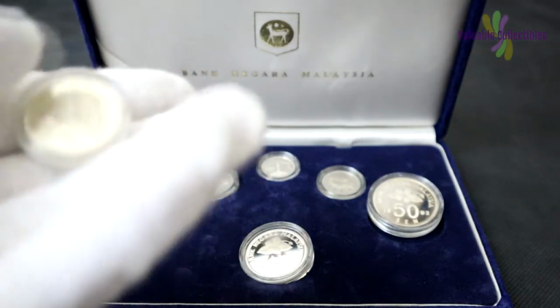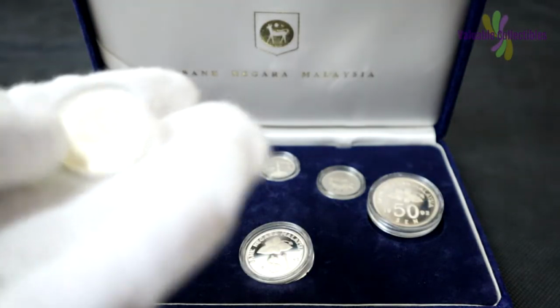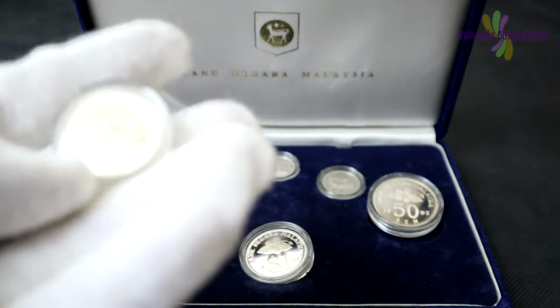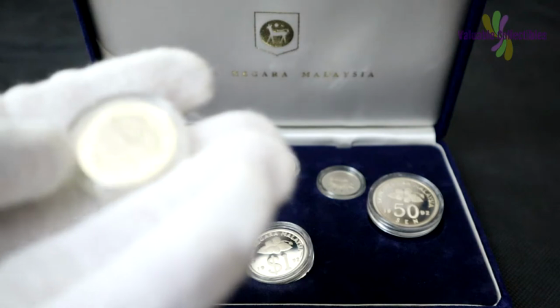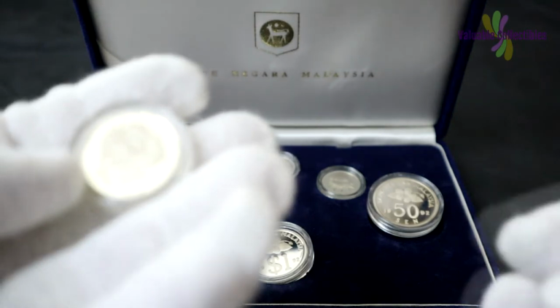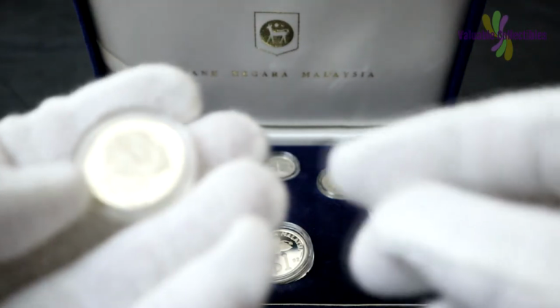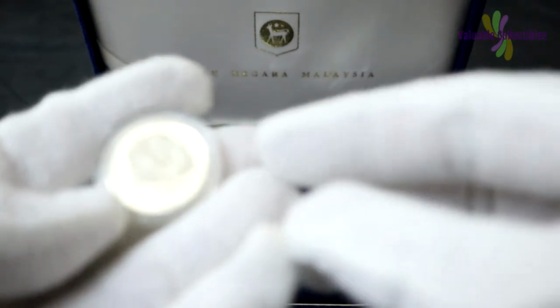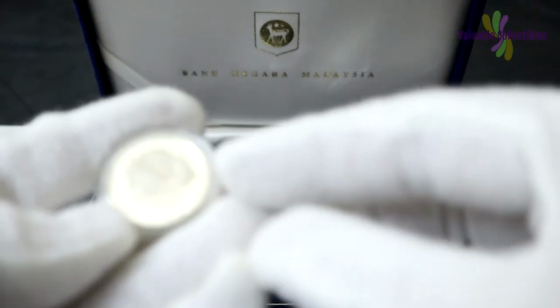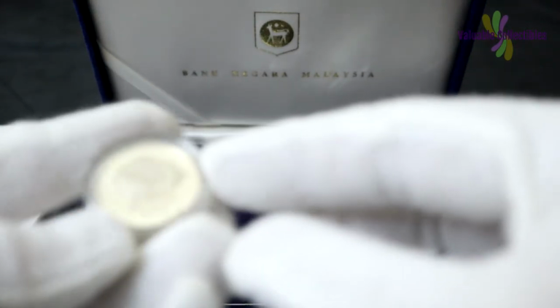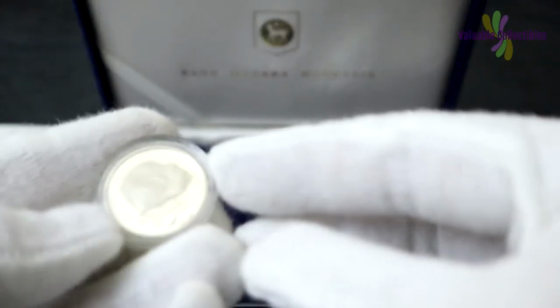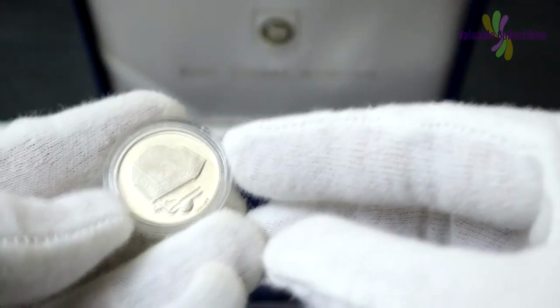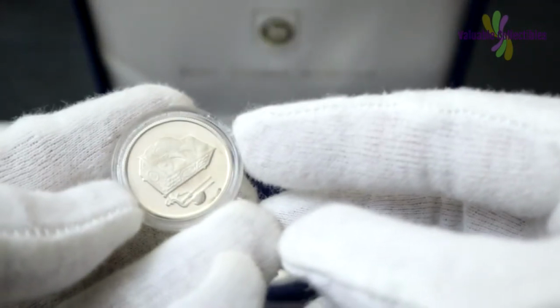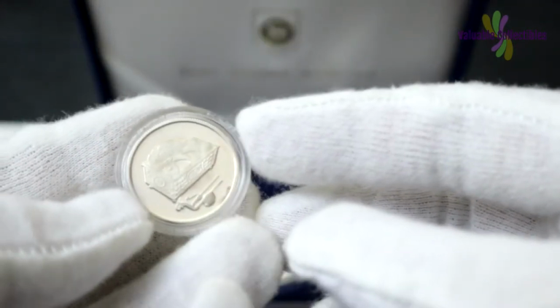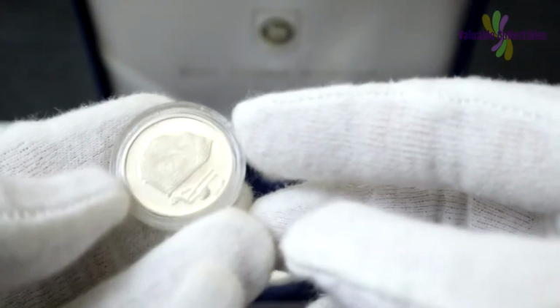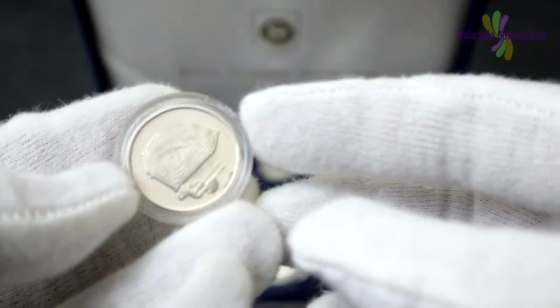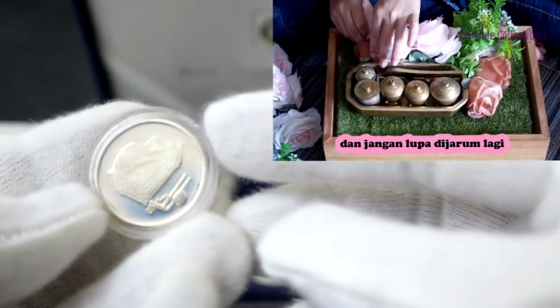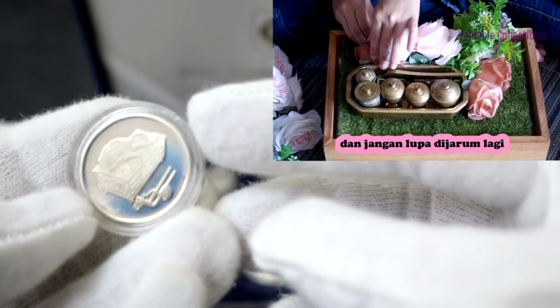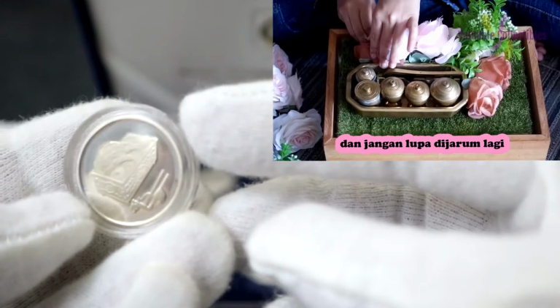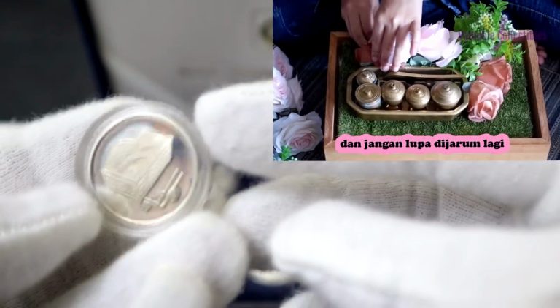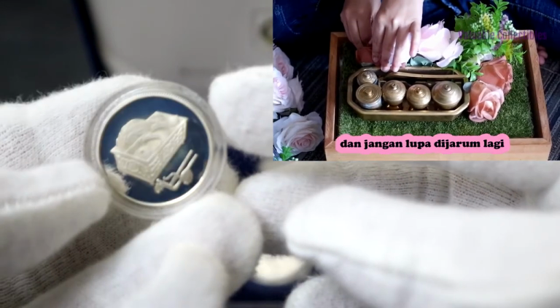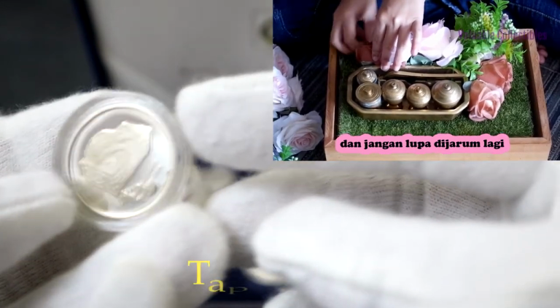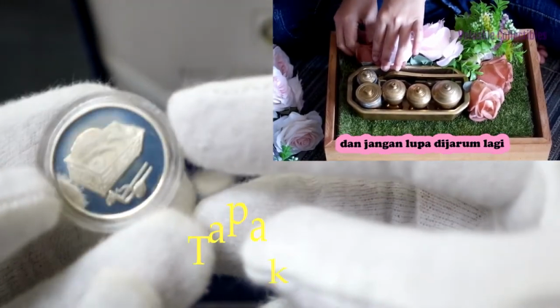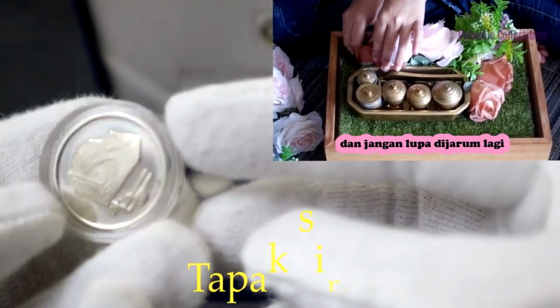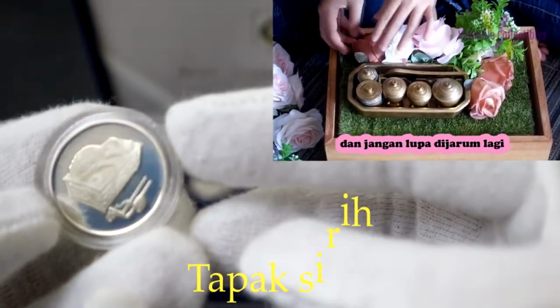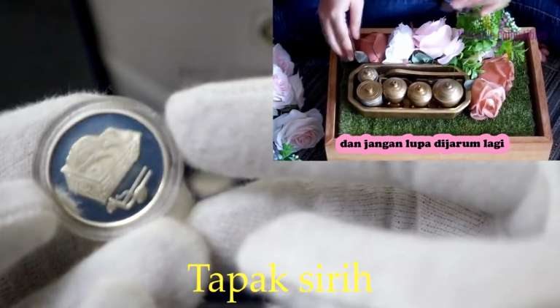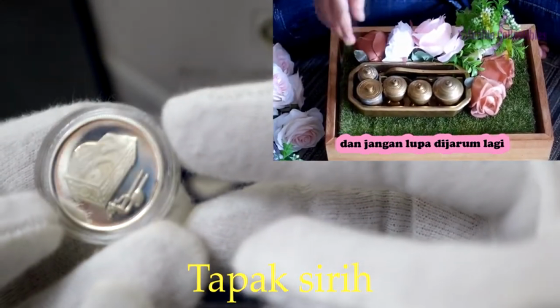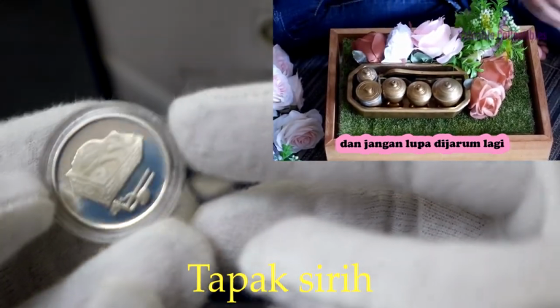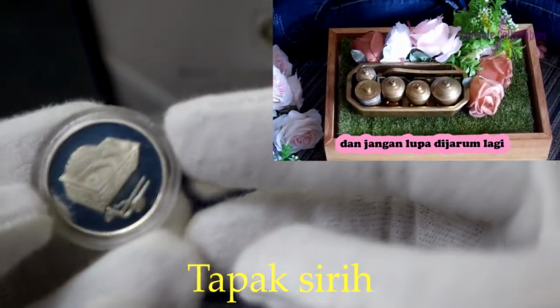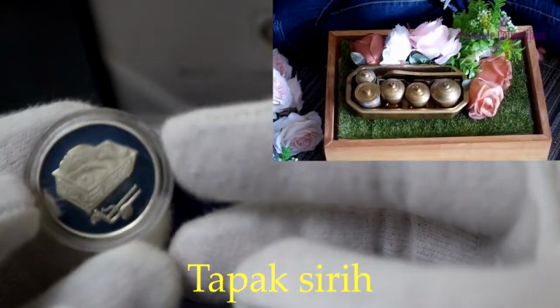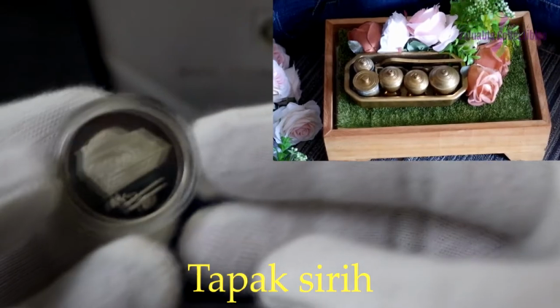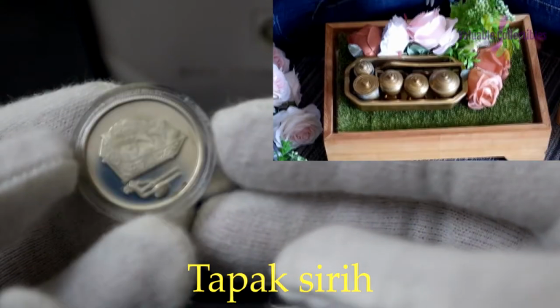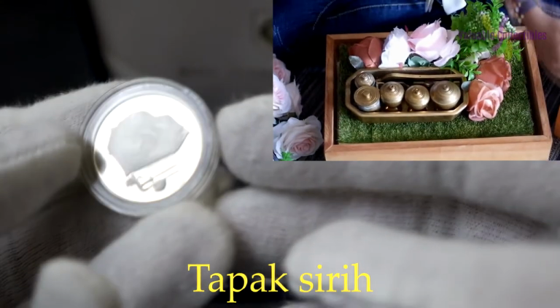On the 20 Sen, there is the tepak sireh, which is intricately carved and is used to store betel leaves and its accompanying condiments. They are used during auspicious occasions and are a sign of welcome amongst the Malays.